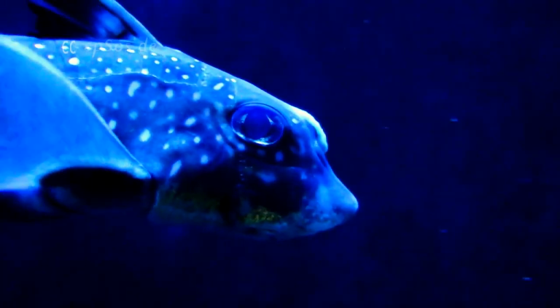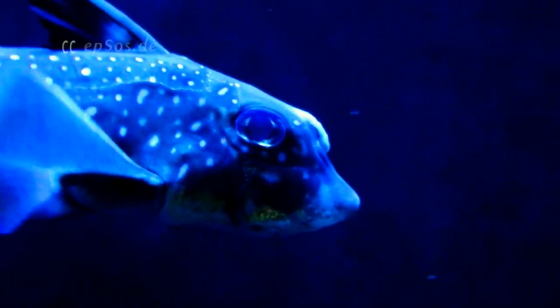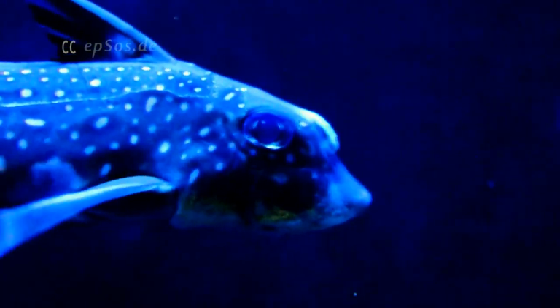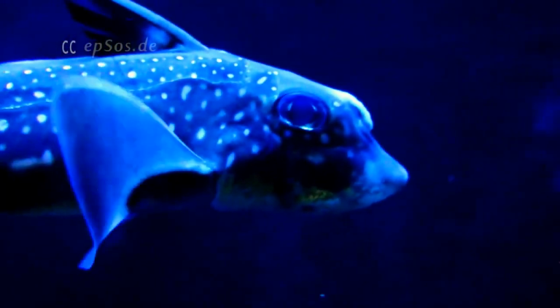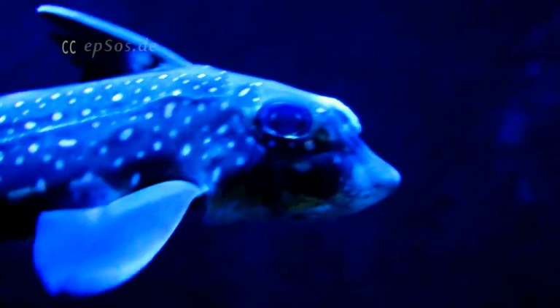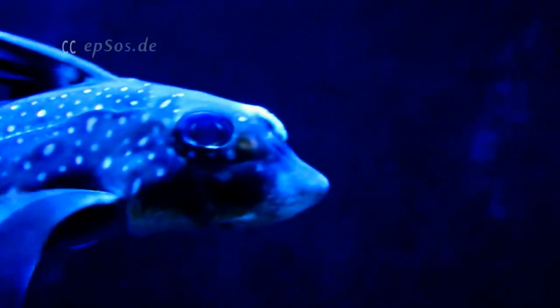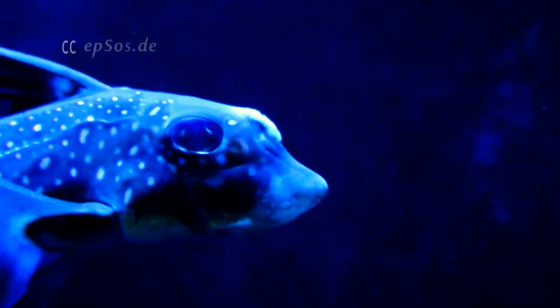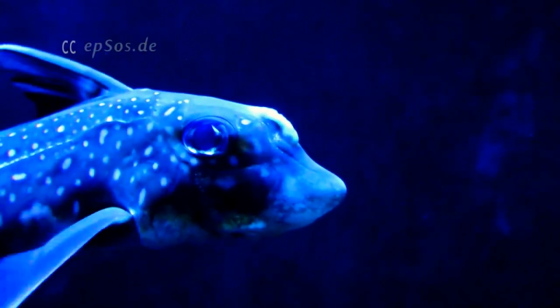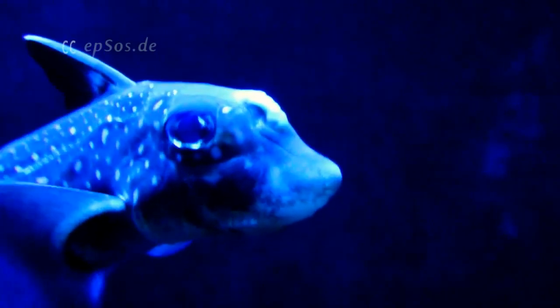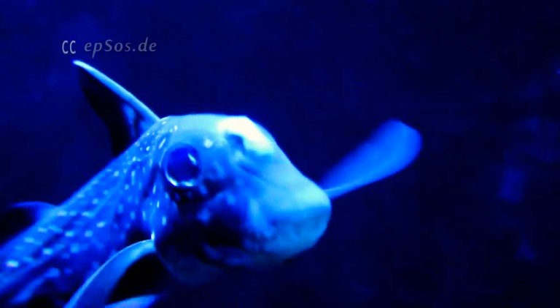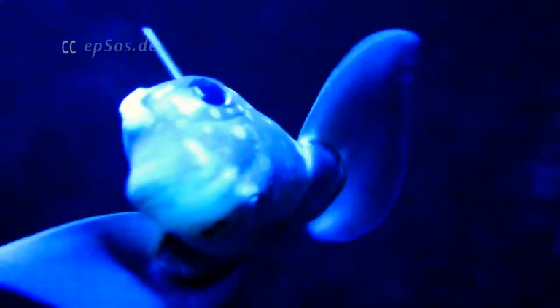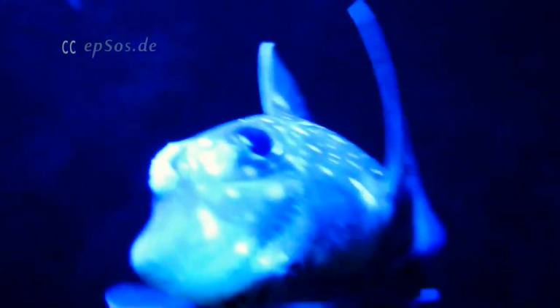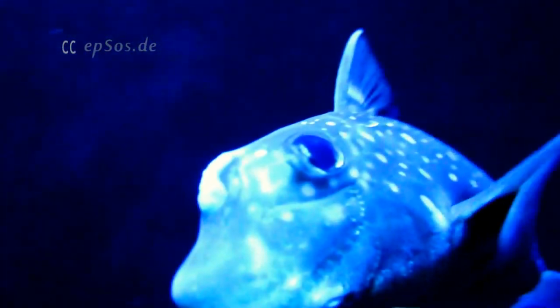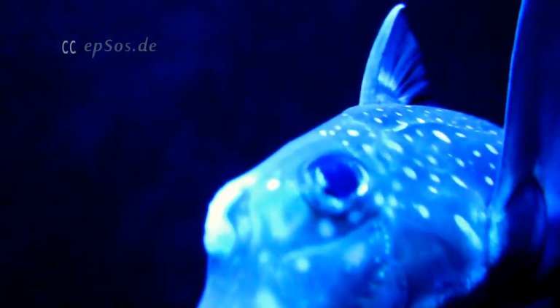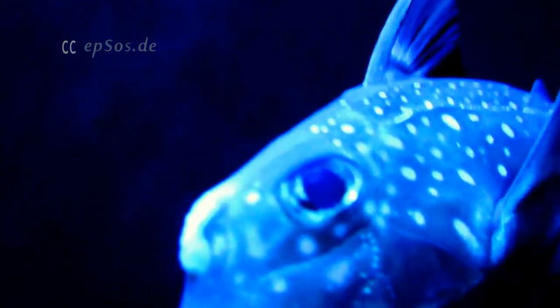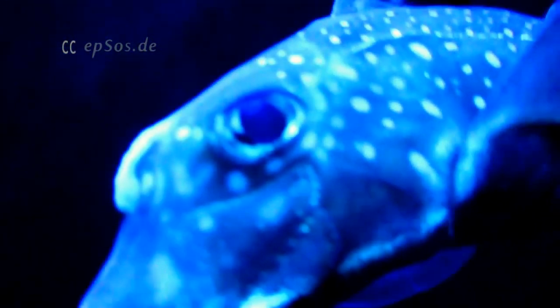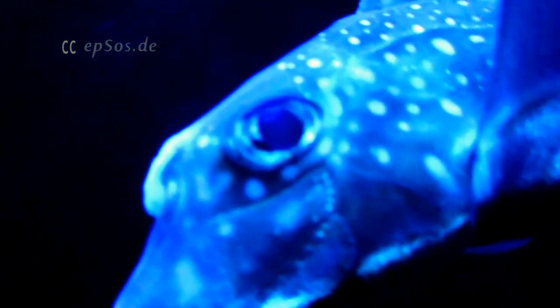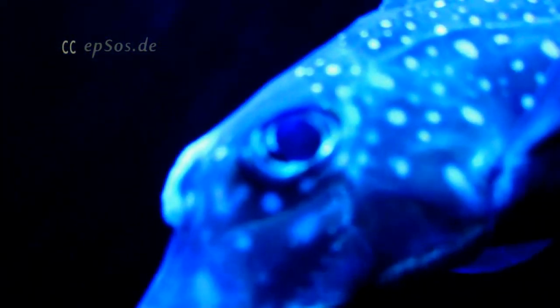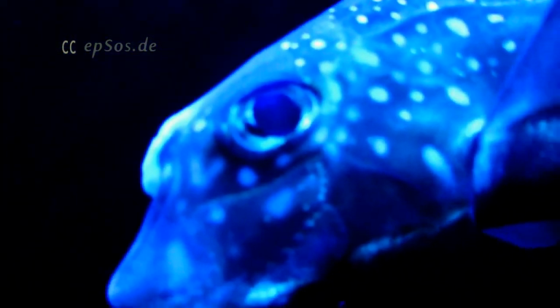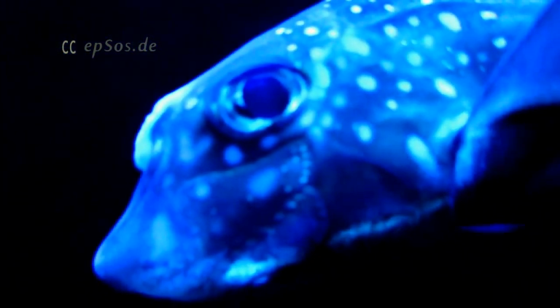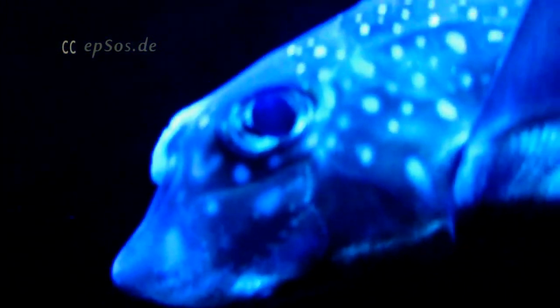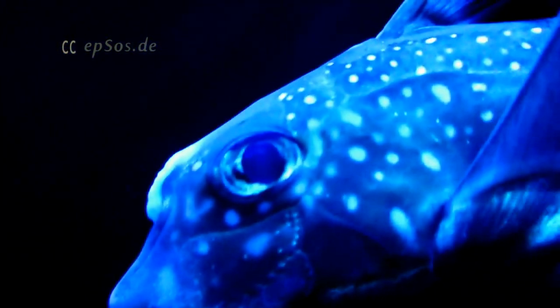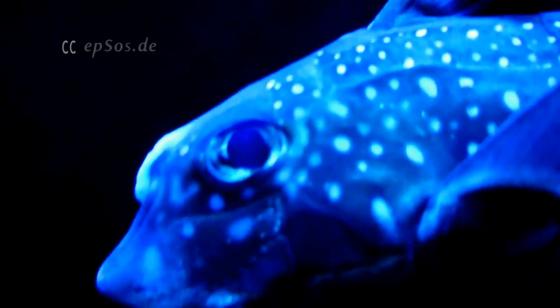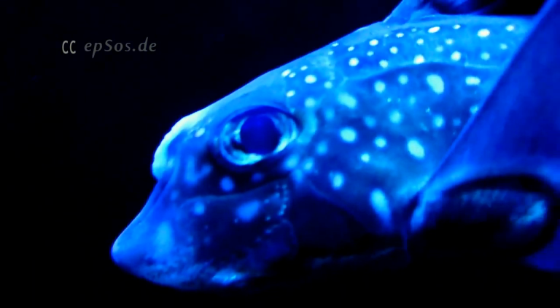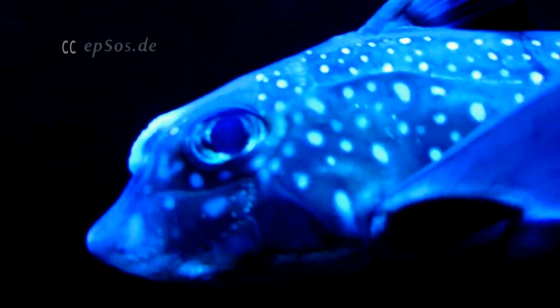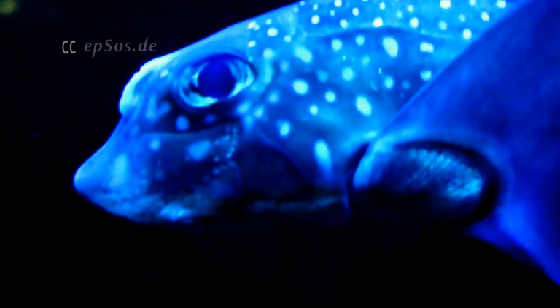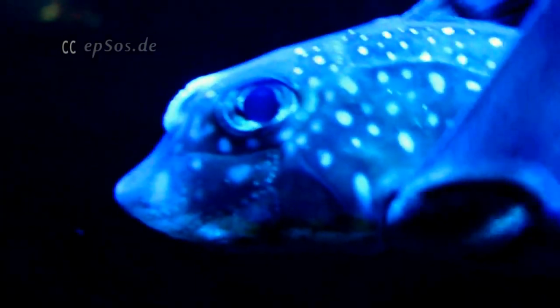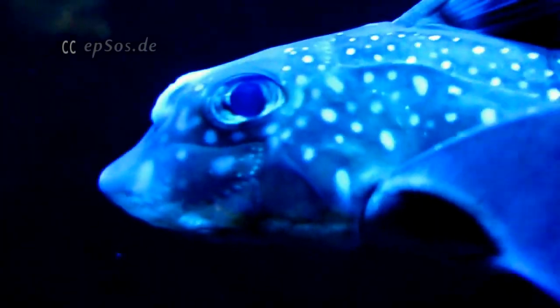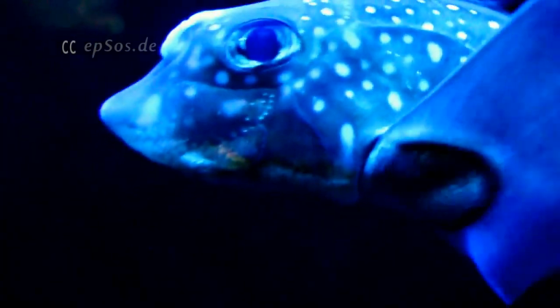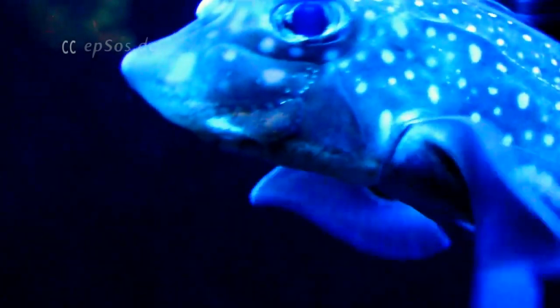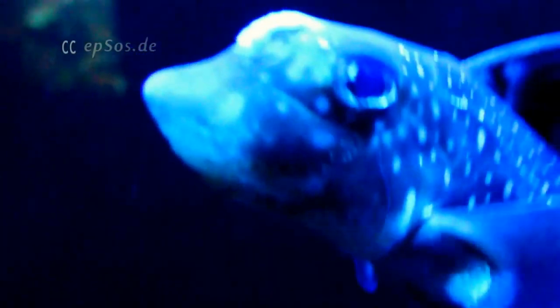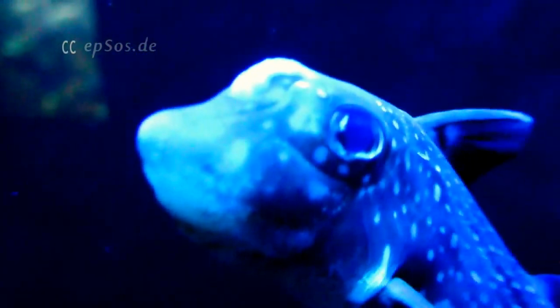Chimeras are relatively abundant and can be found in all oceans around the world, most commonly from 650 to 6500 feet deep.